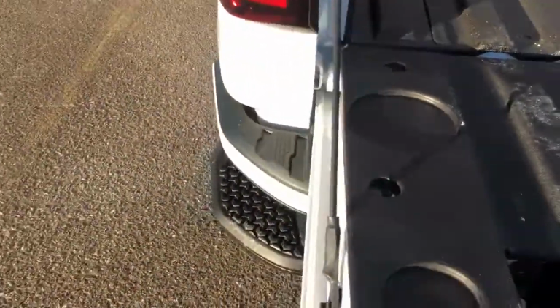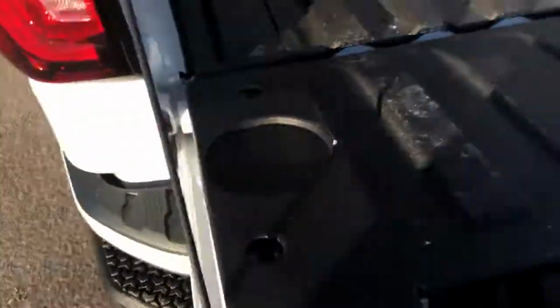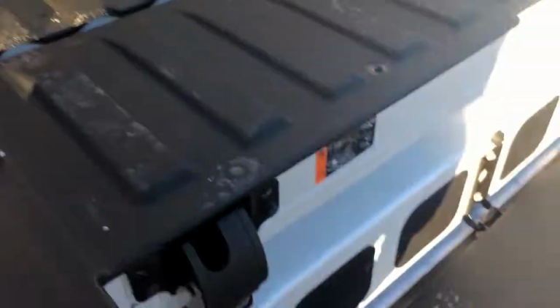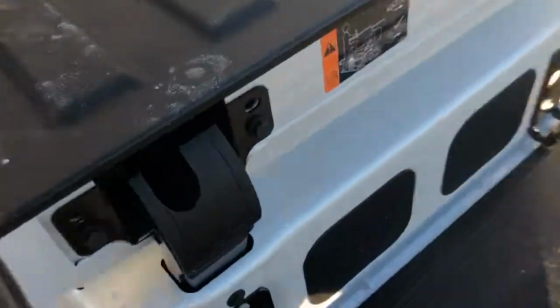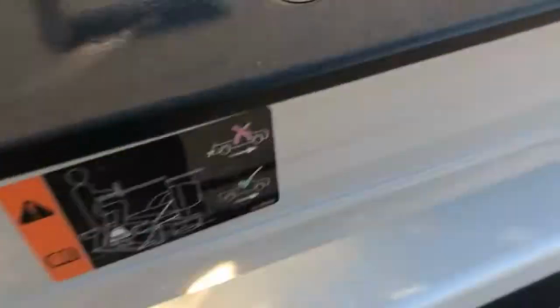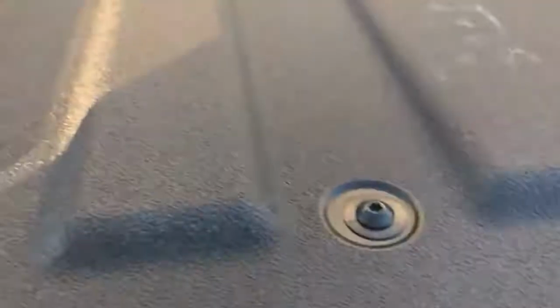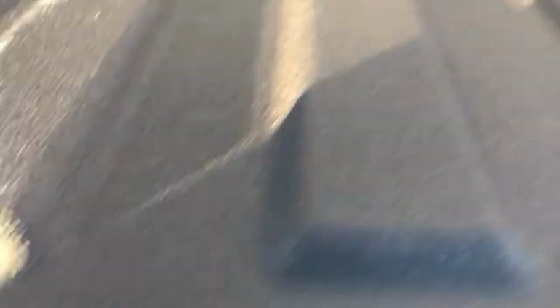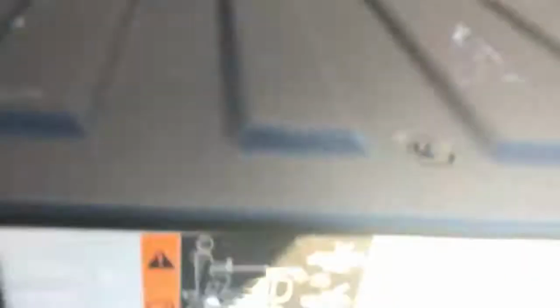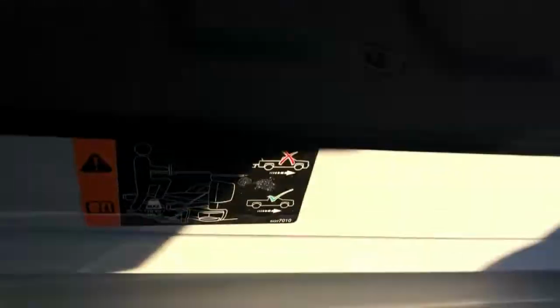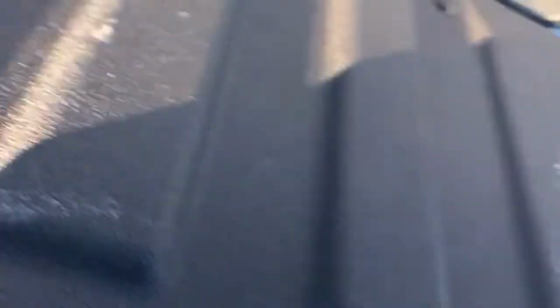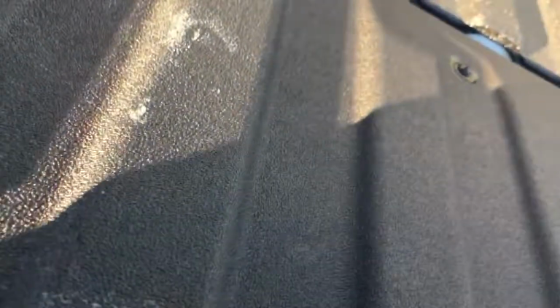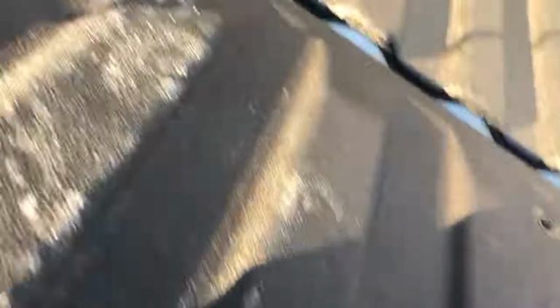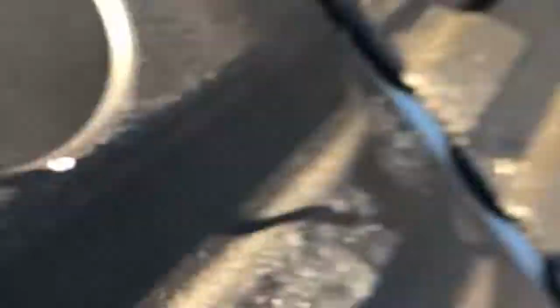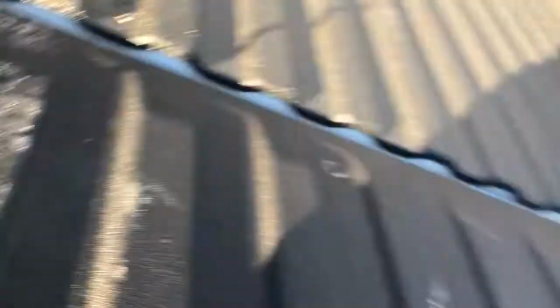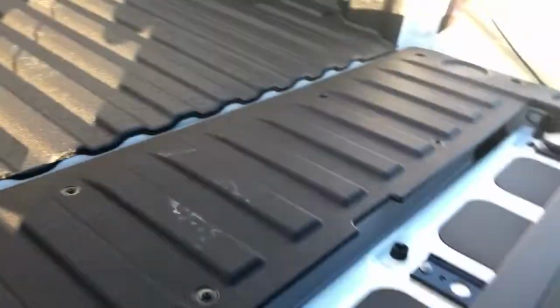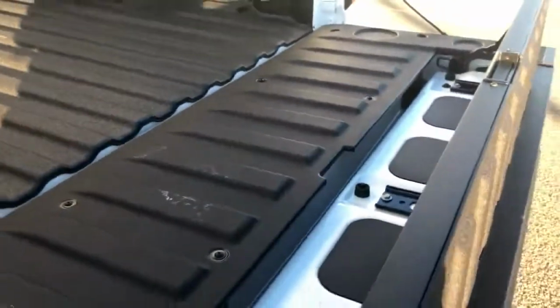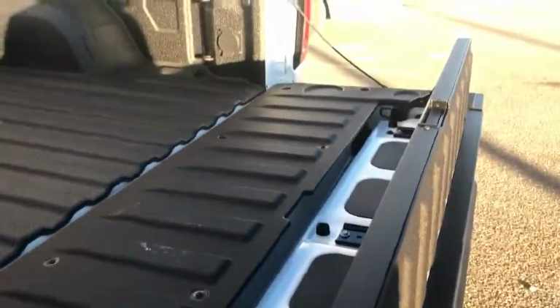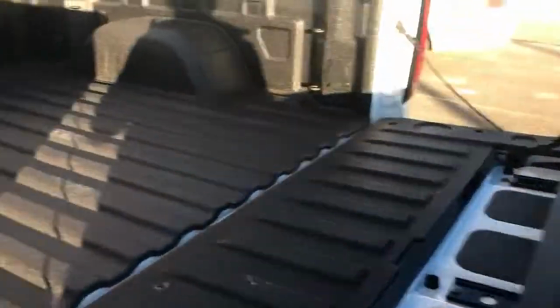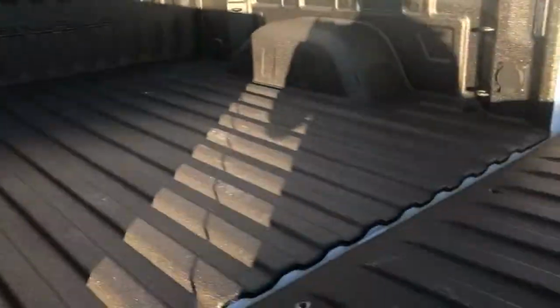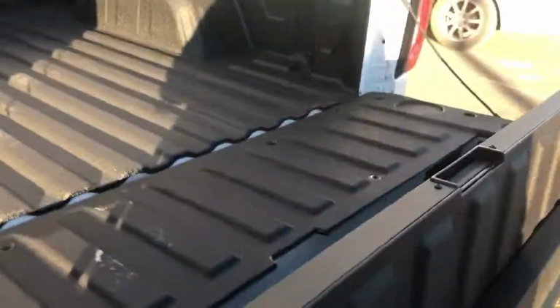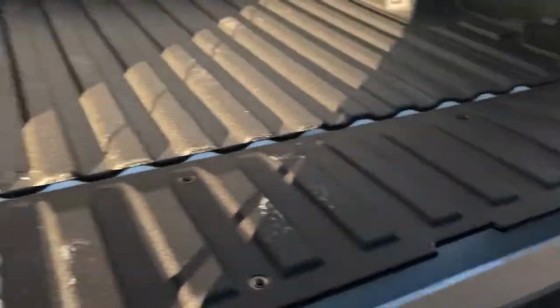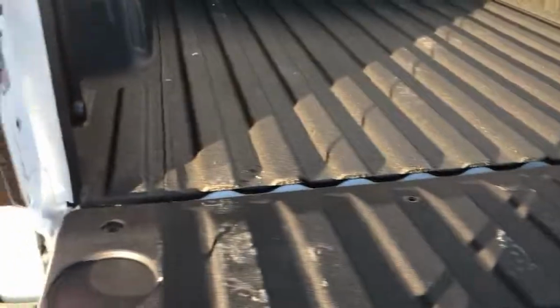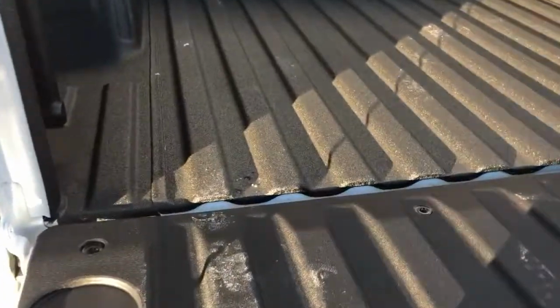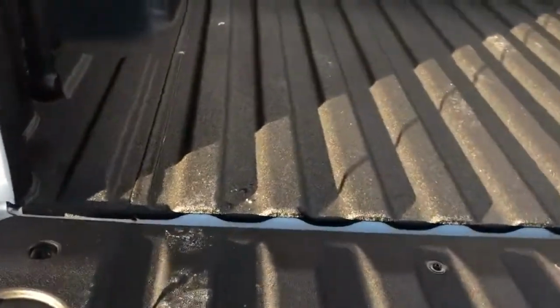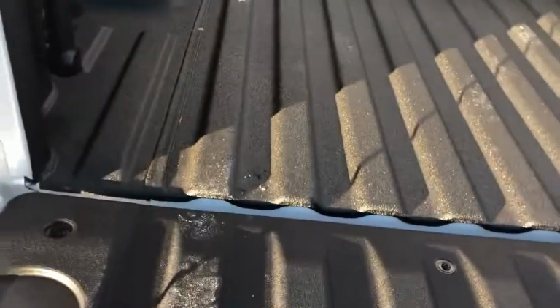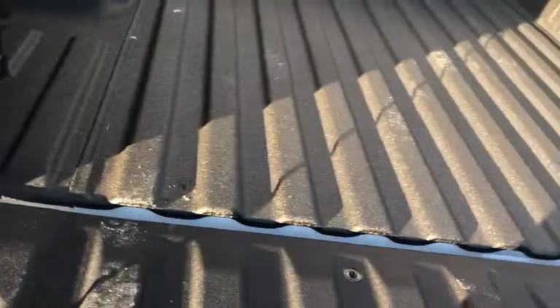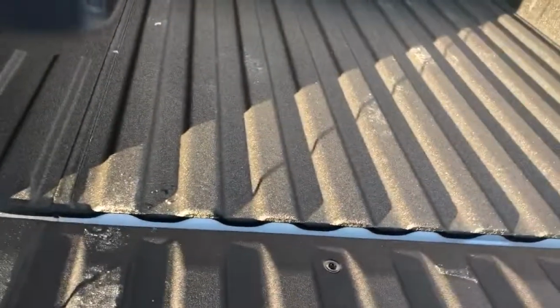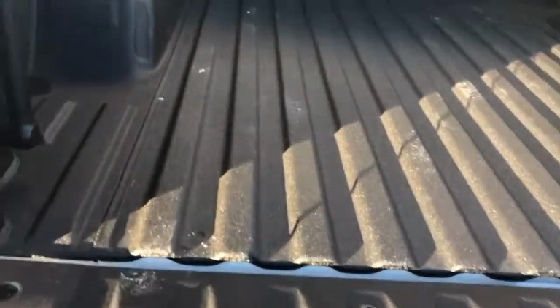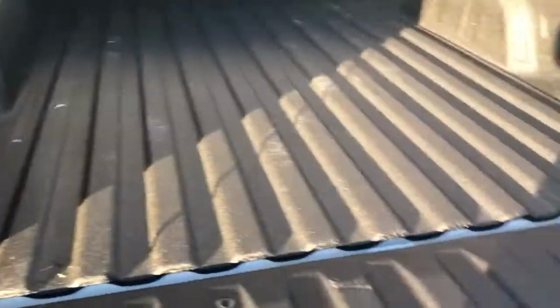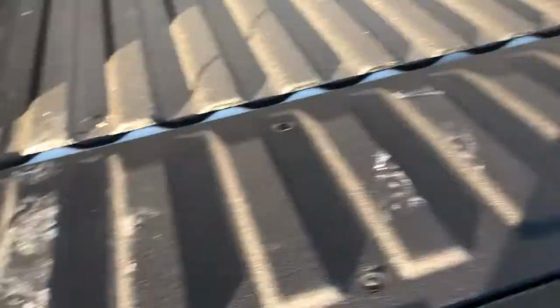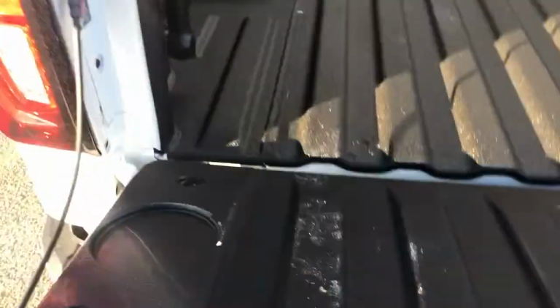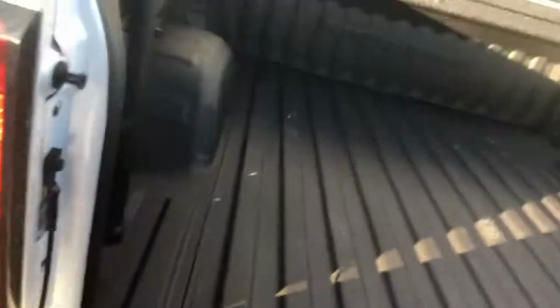You can actually flip it. So cargo hold — when you're holding 2x4s. Pretty sweet, pretty awesome.